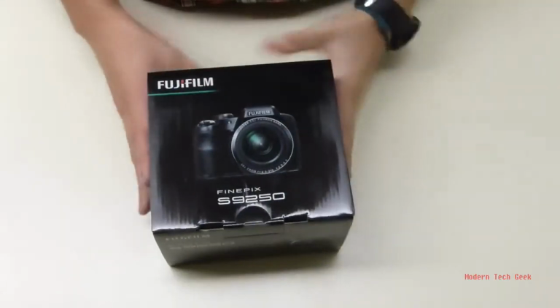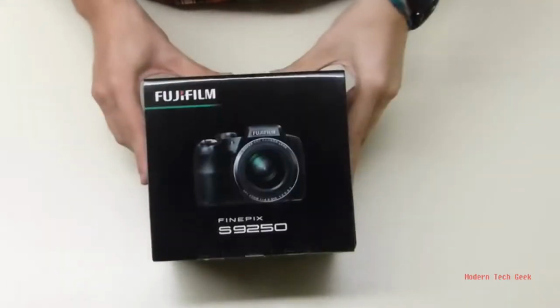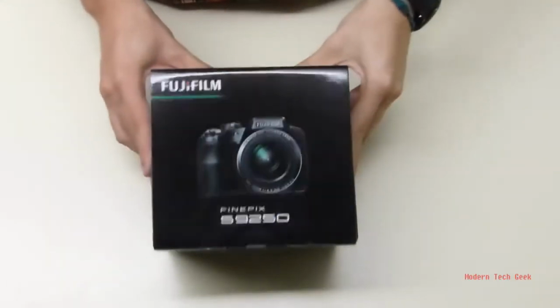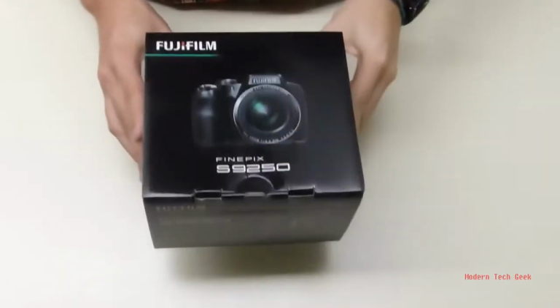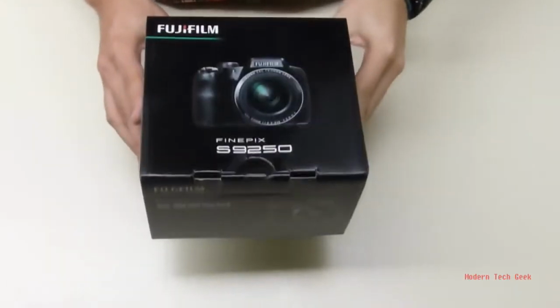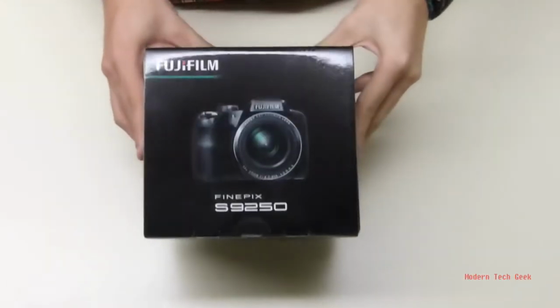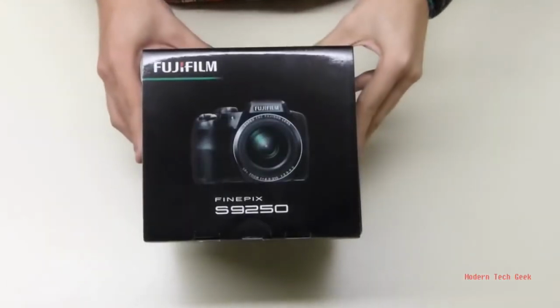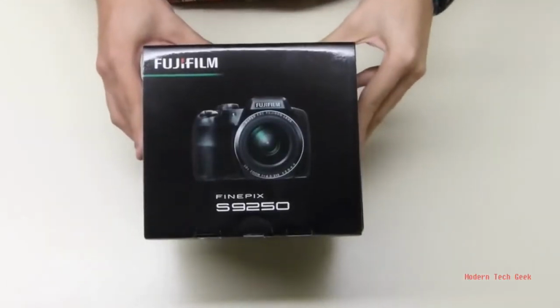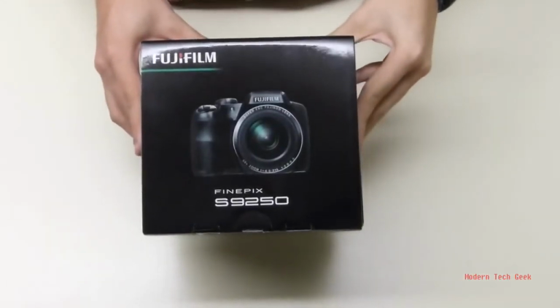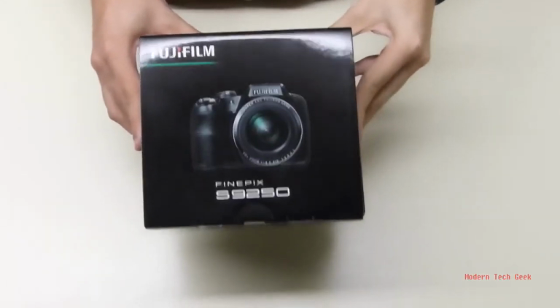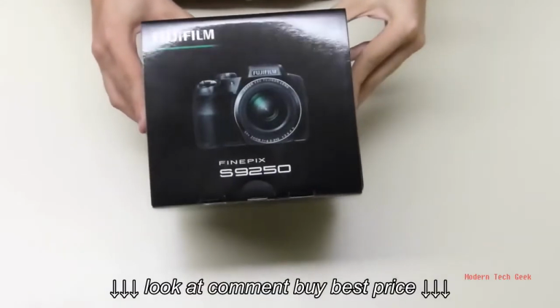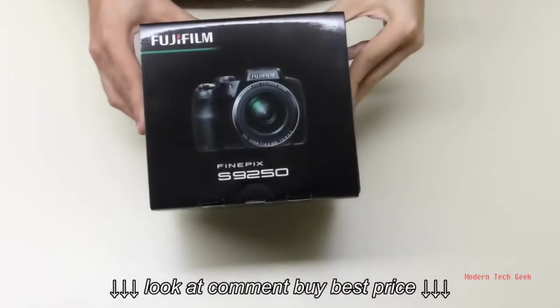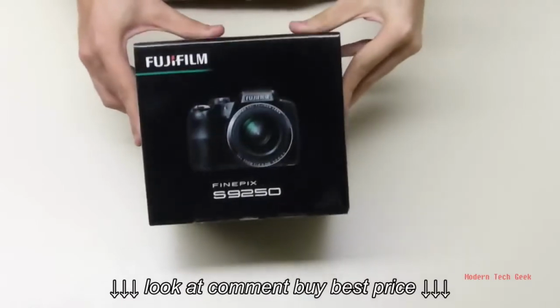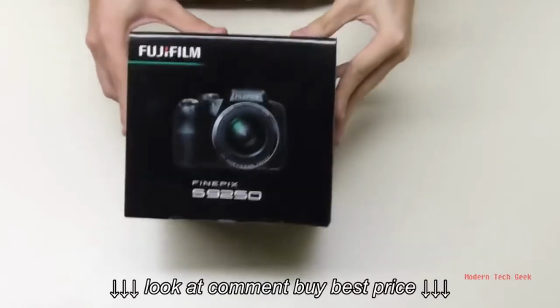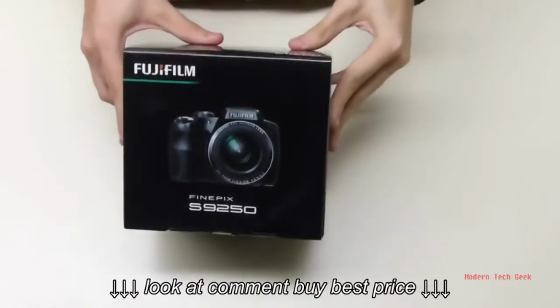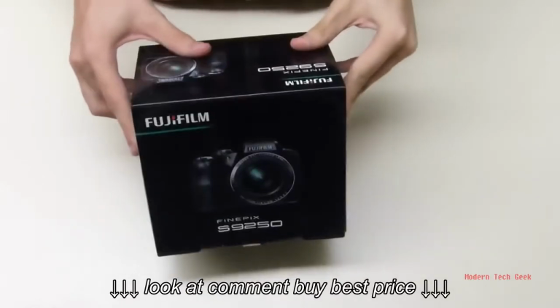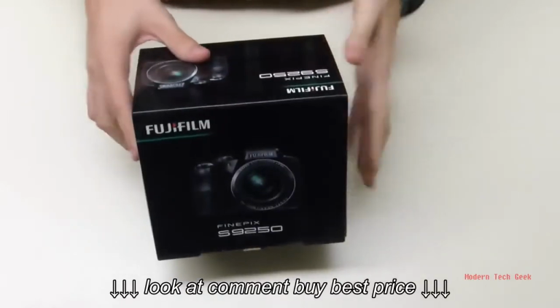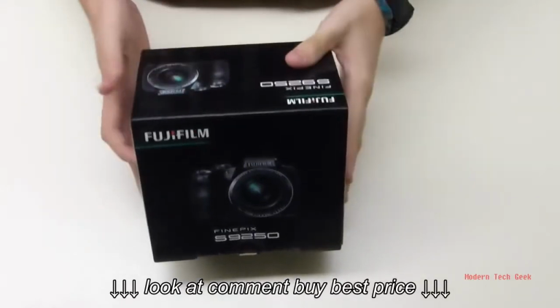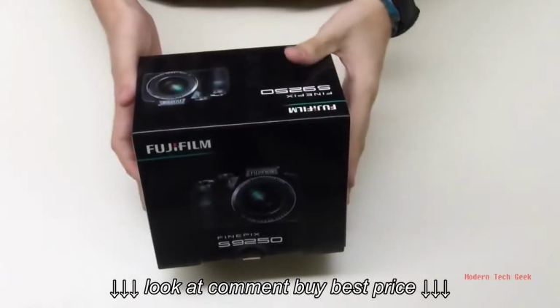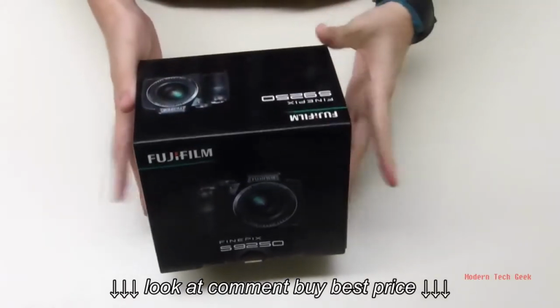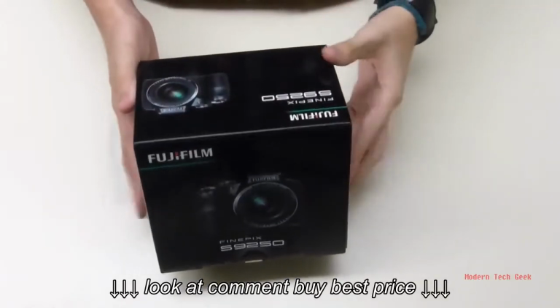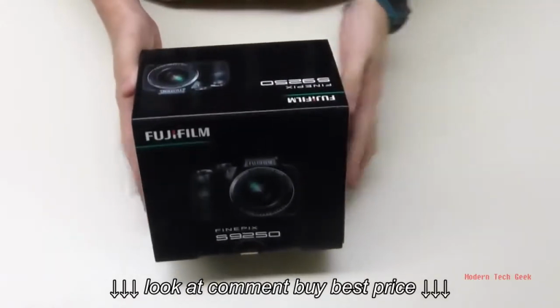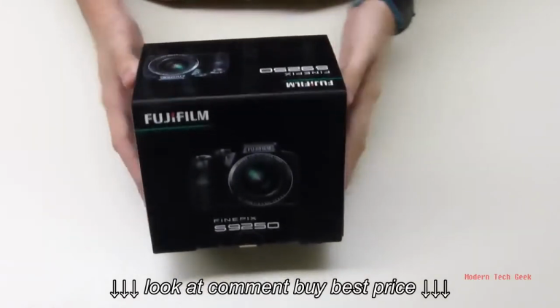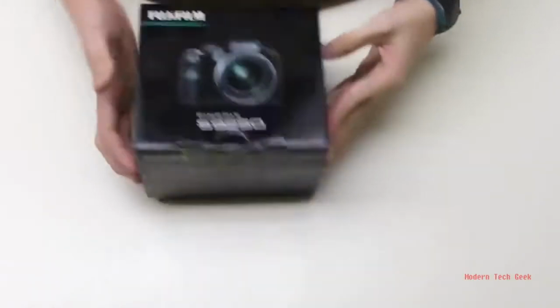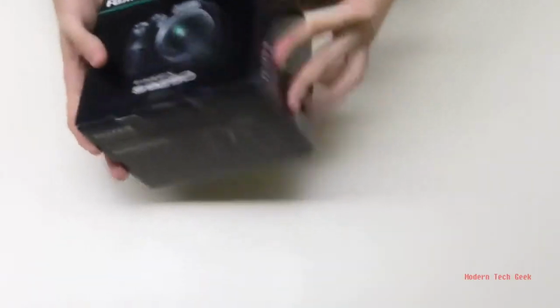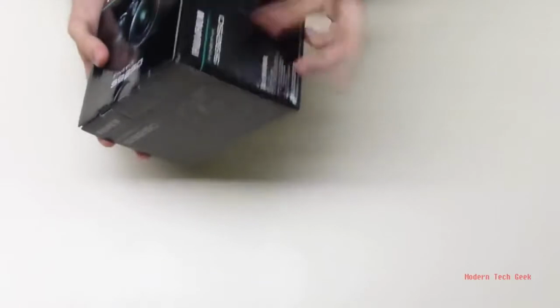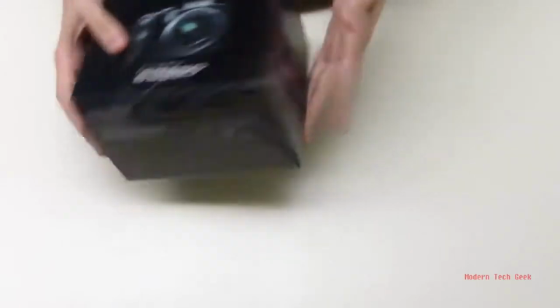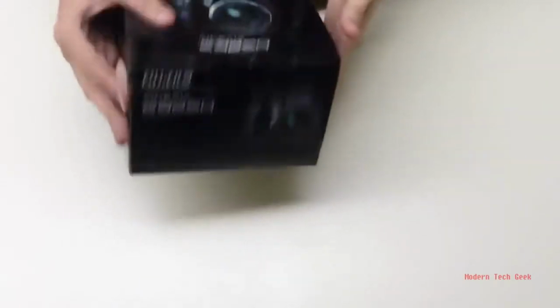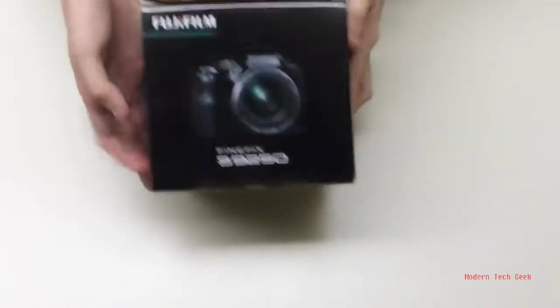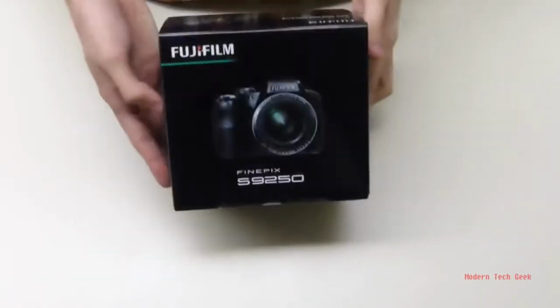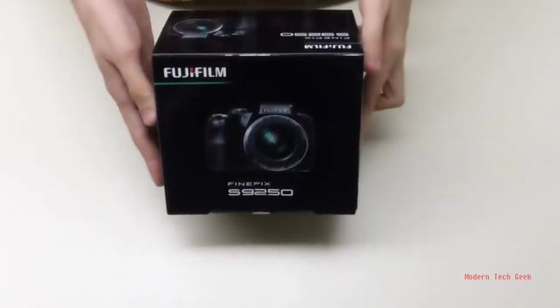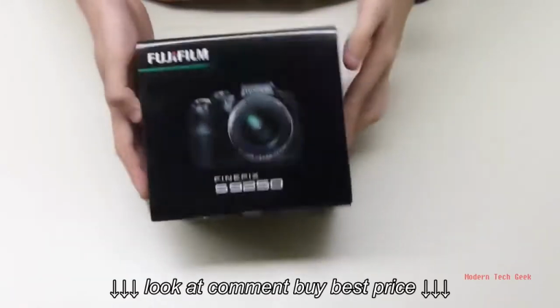Today we're going to be unboxing the Fujifilm Finepix S9250. I recently got this one at Best Buy, got it on a good deal, so I'm excited to open it up and get using it.